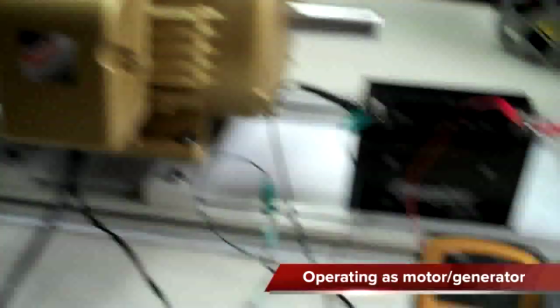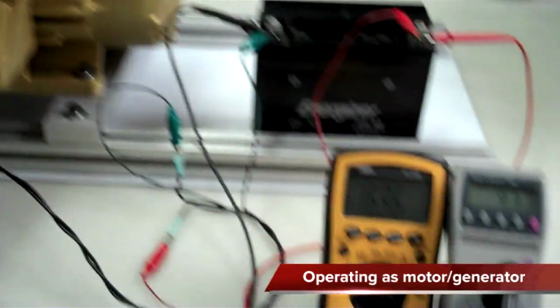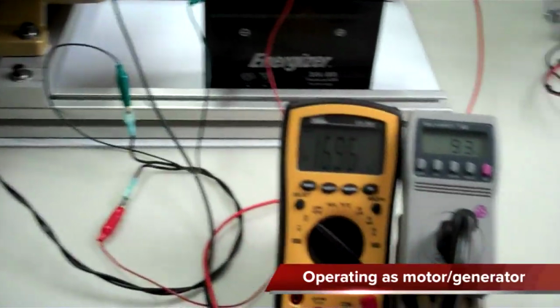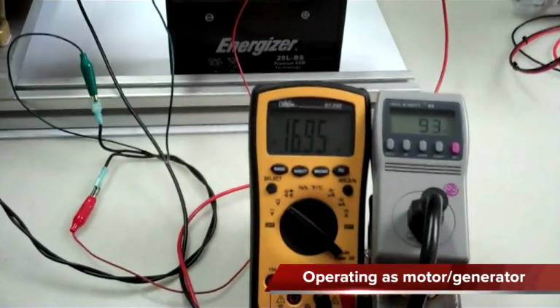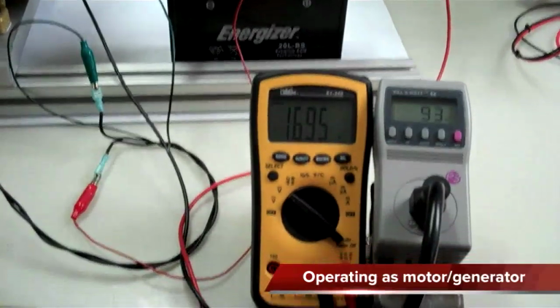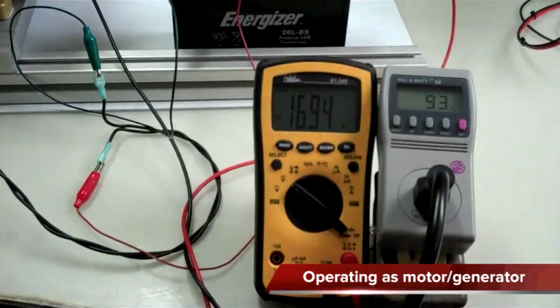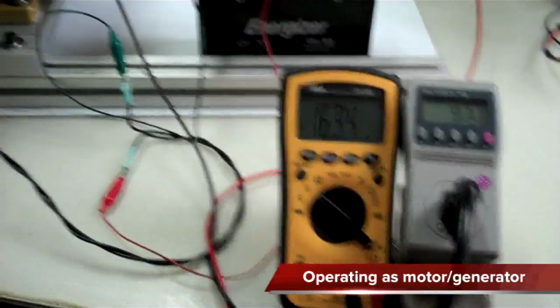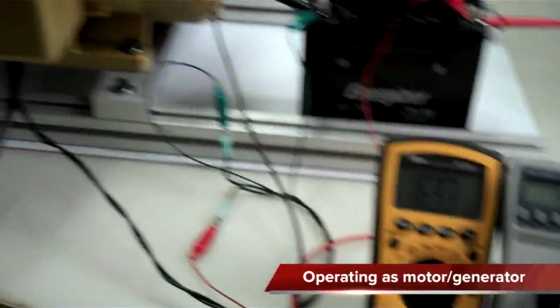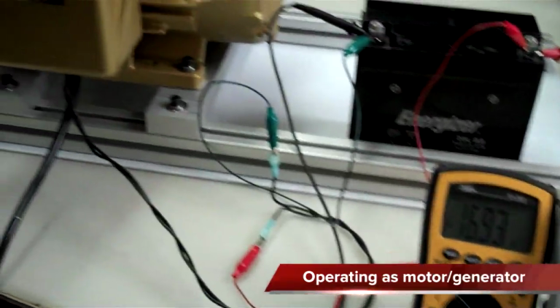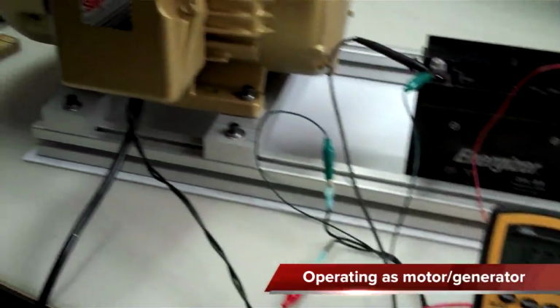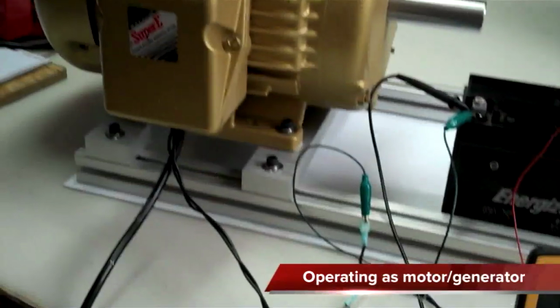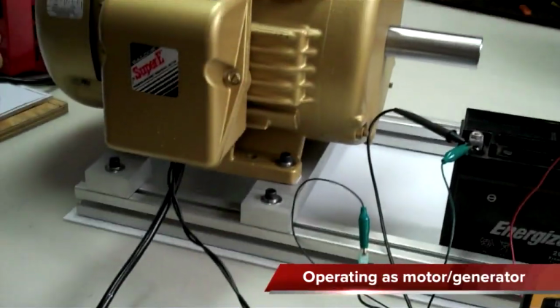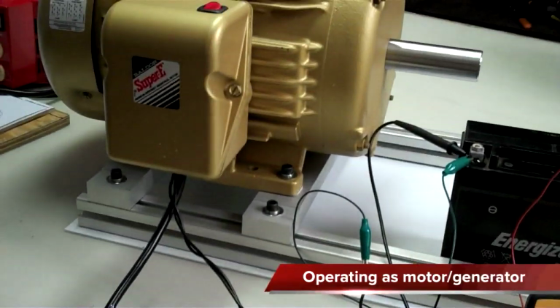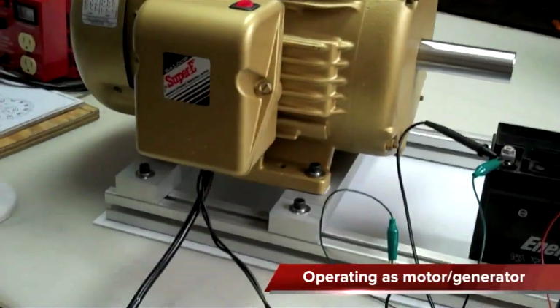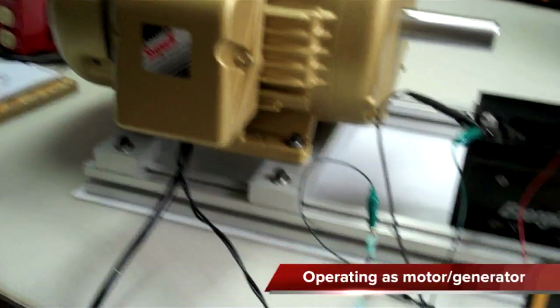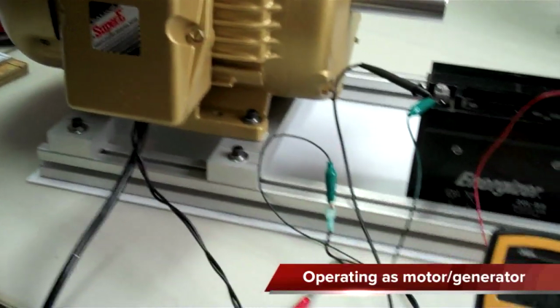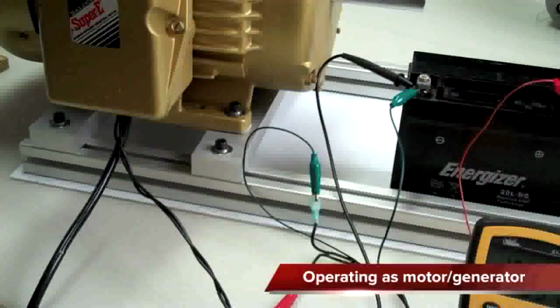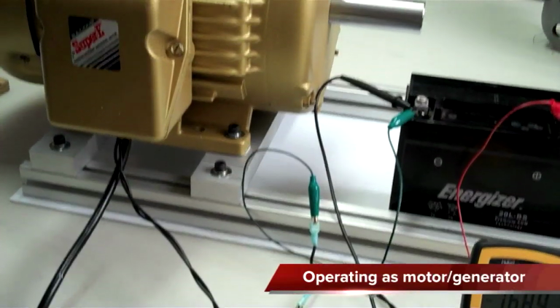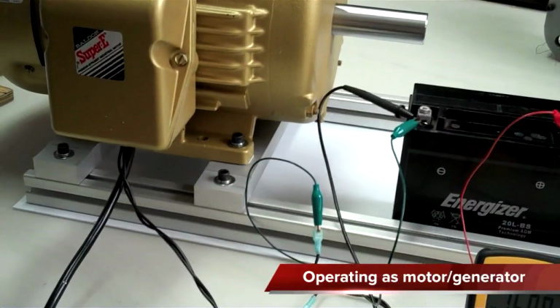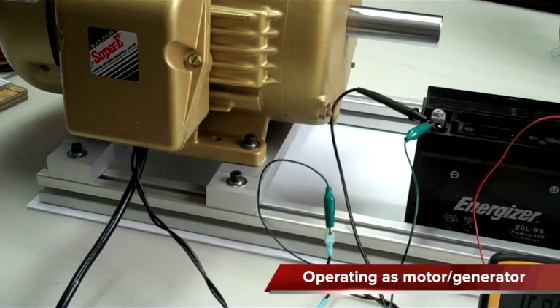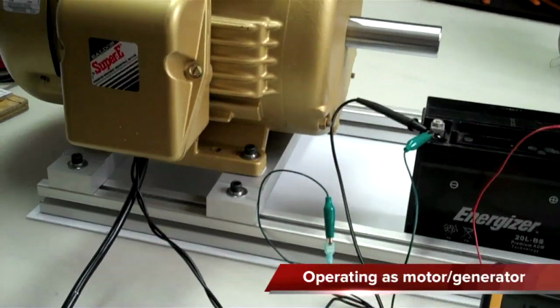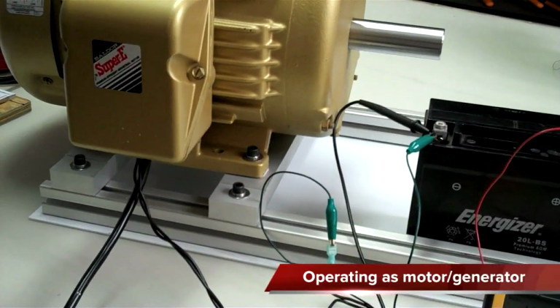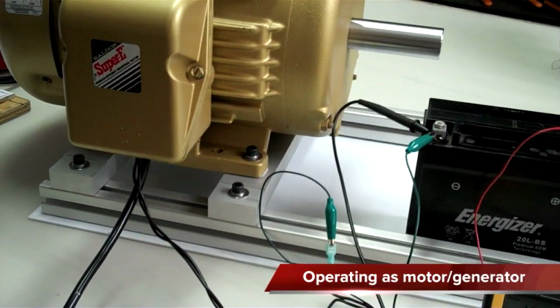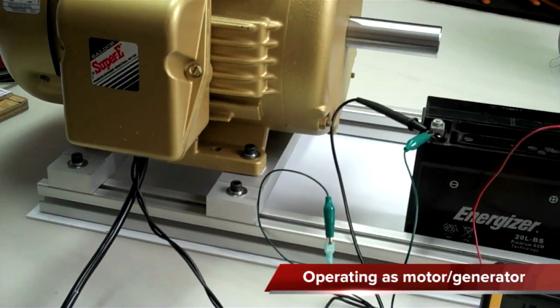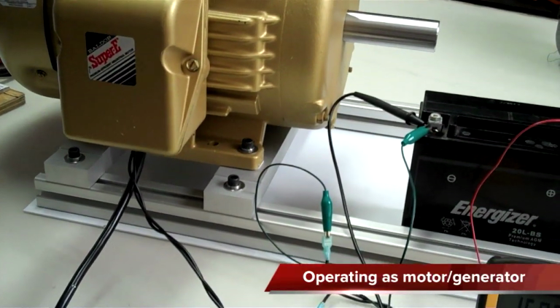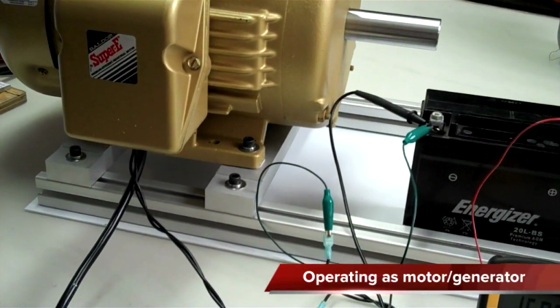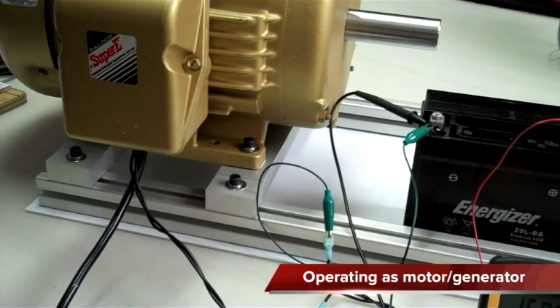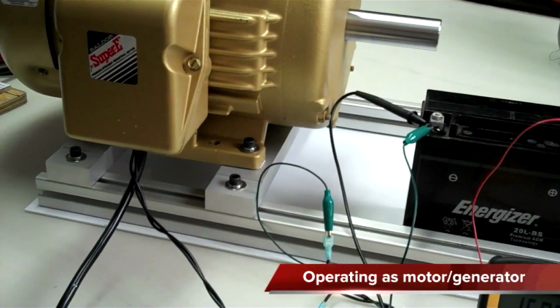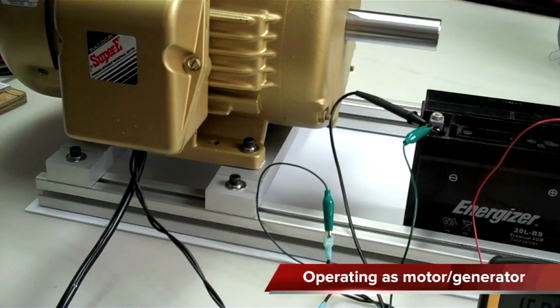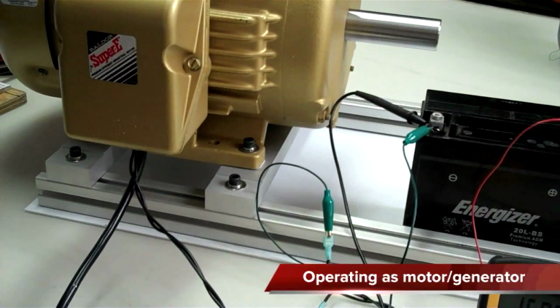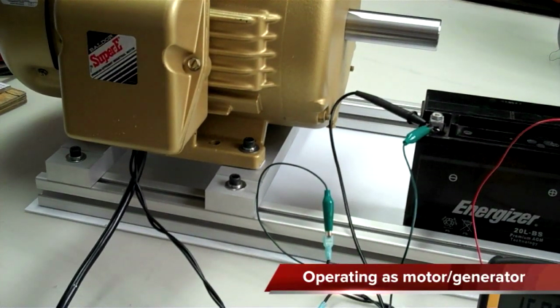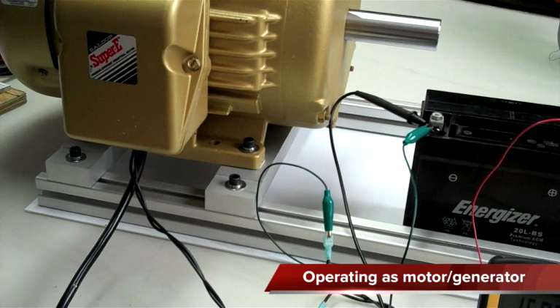Someone said, "I bet it won't do that if you connect a resistive load to it." Well, let's give that a shot and see what happens.